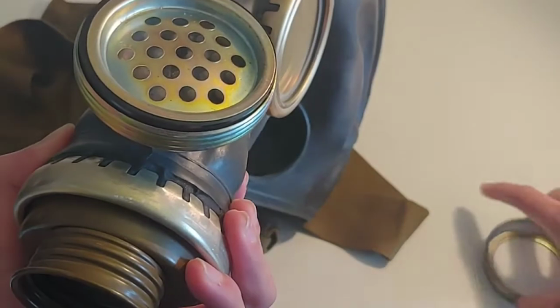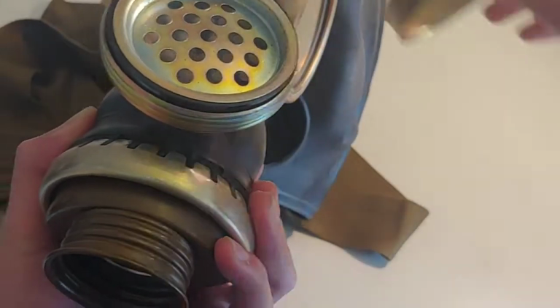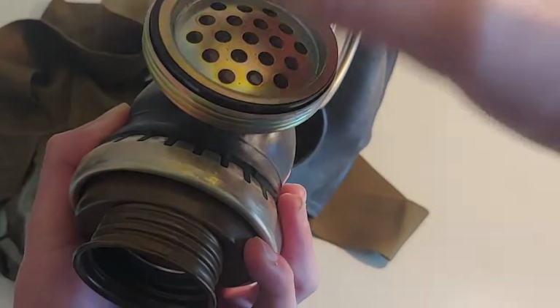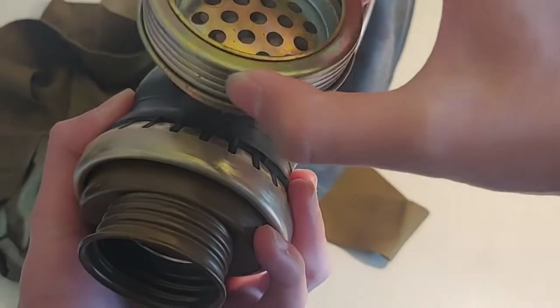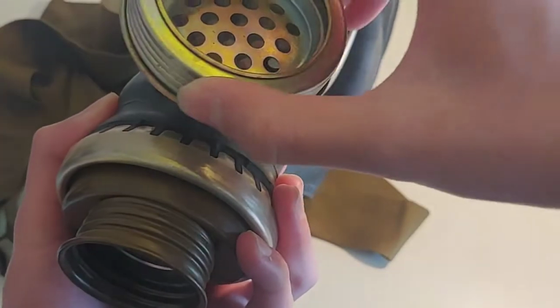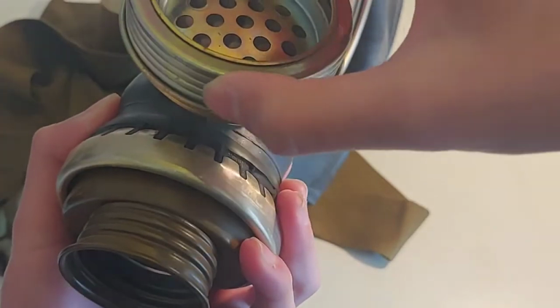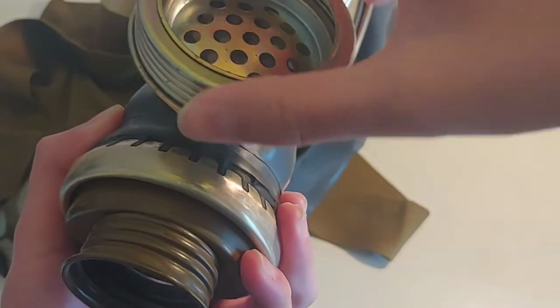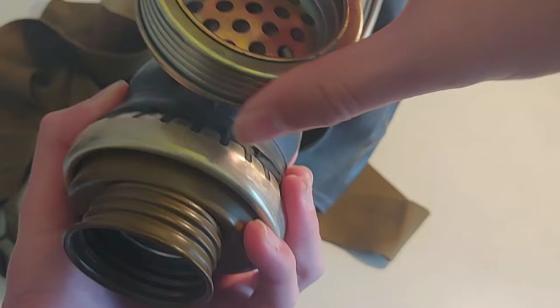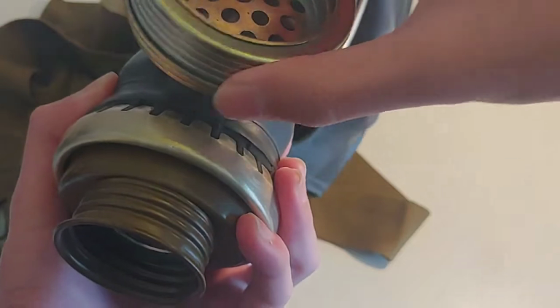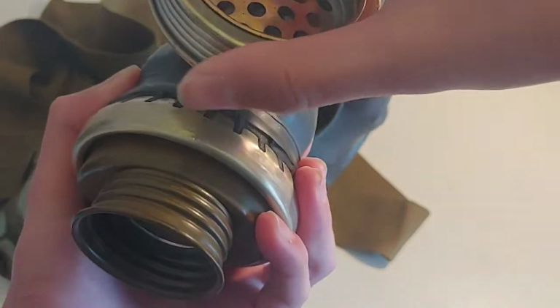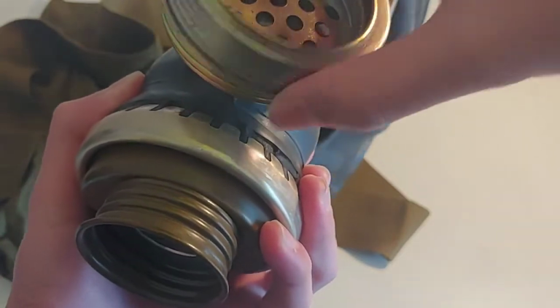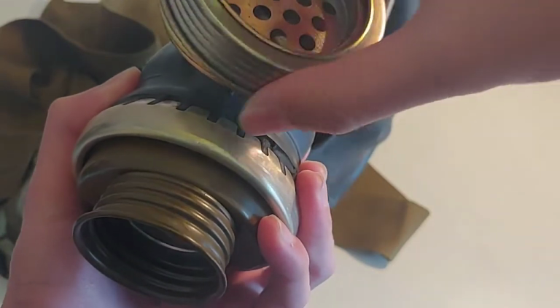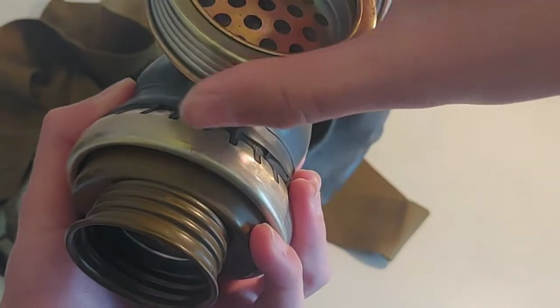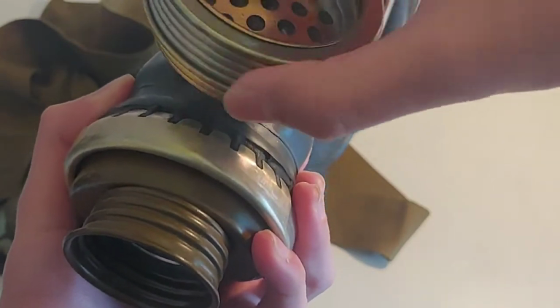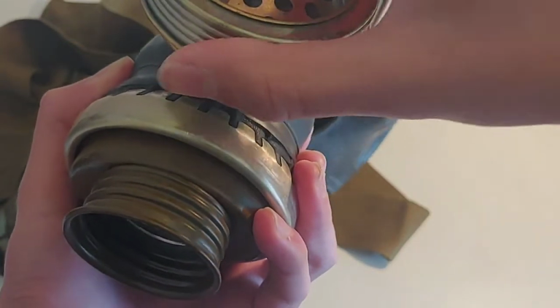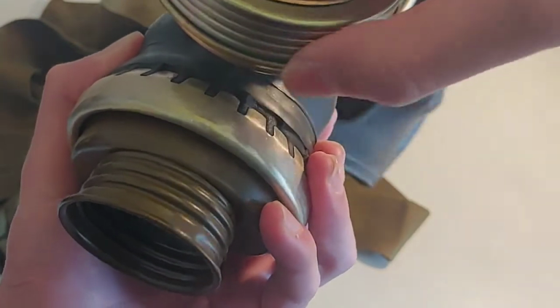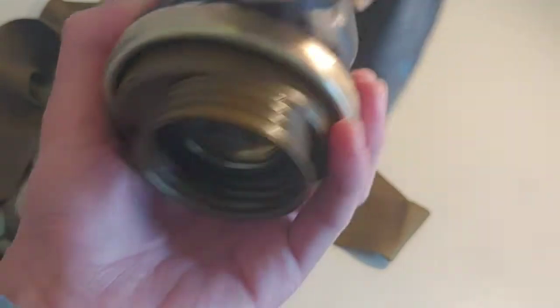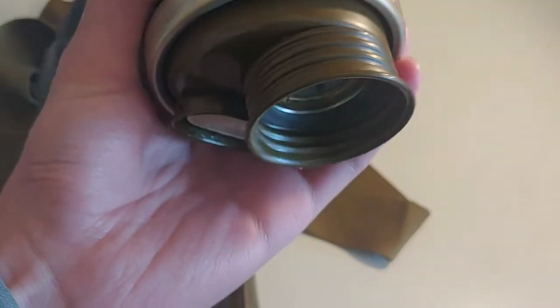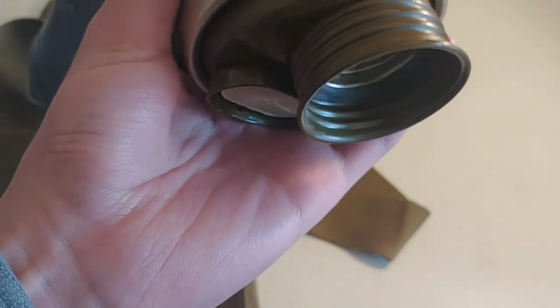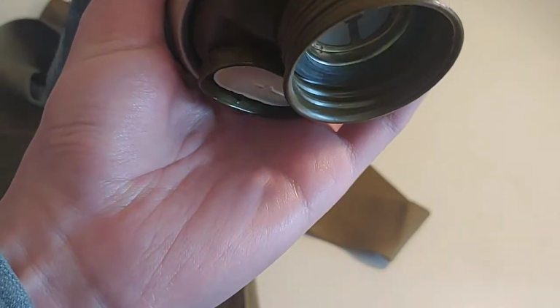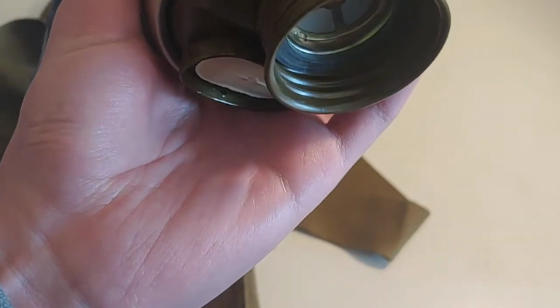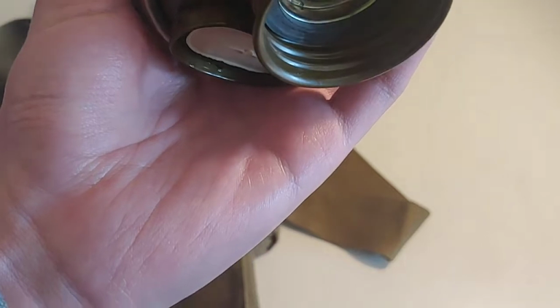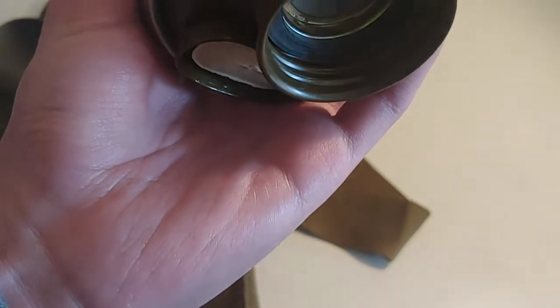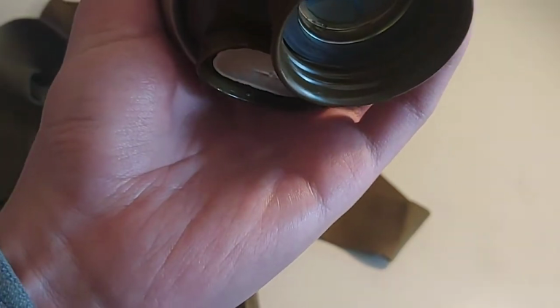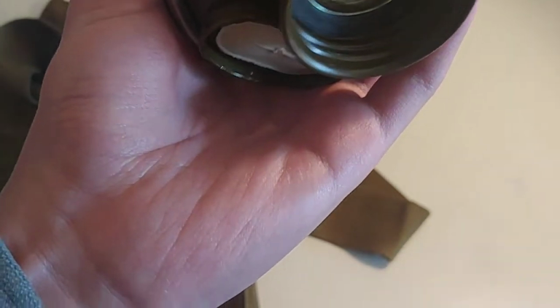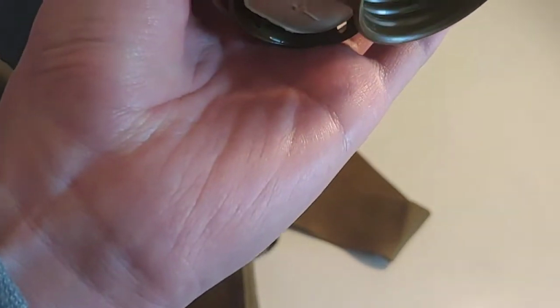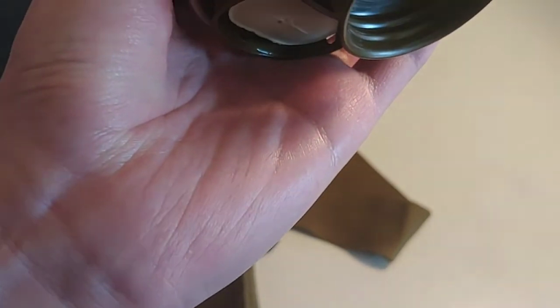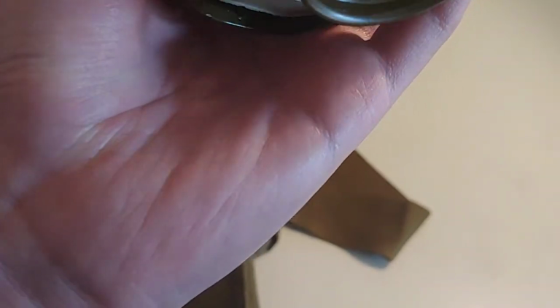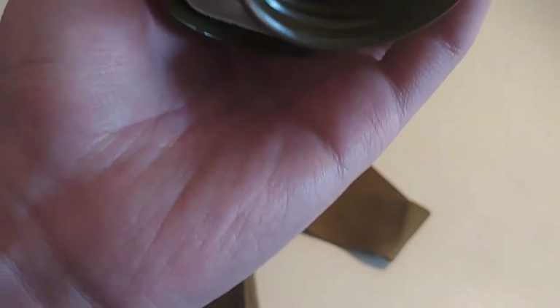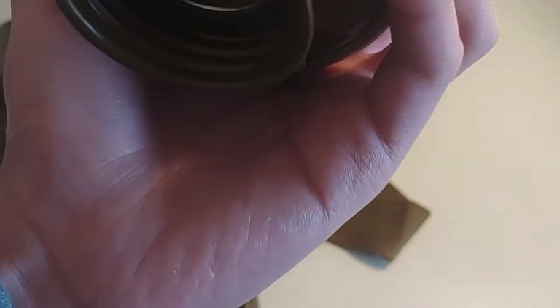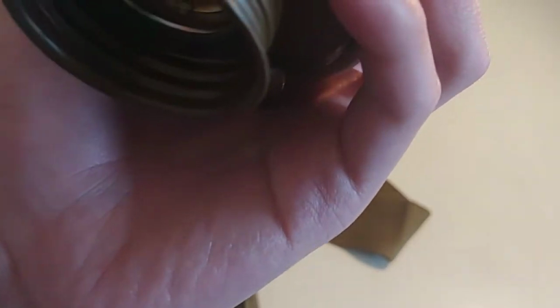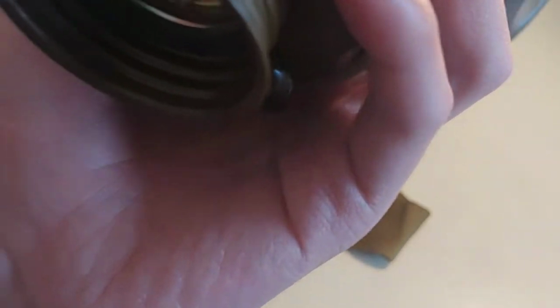My kit didn't come with anything else — it didn't even come with a bag. It's just a mask and a new GP5 filter. It was made in, I think, 1979. So that's long-expired.